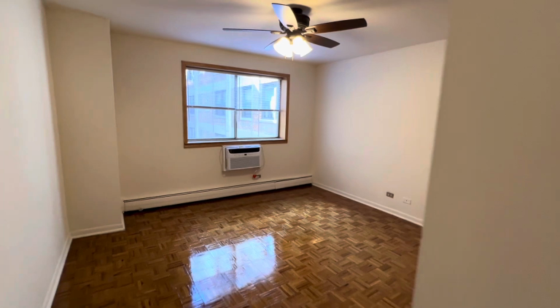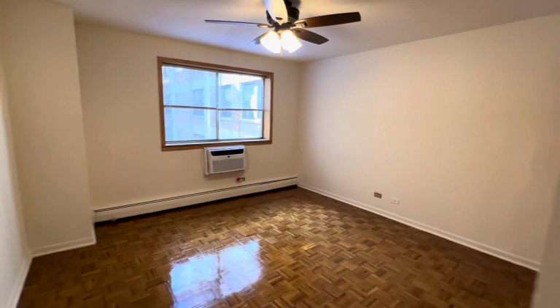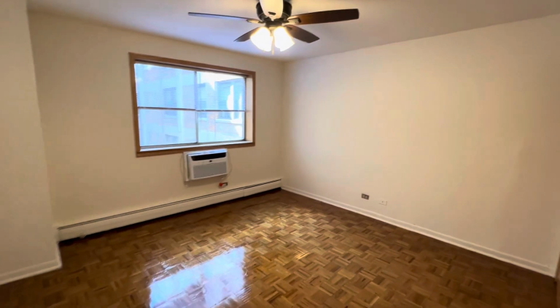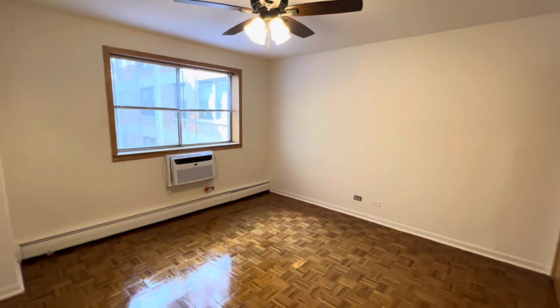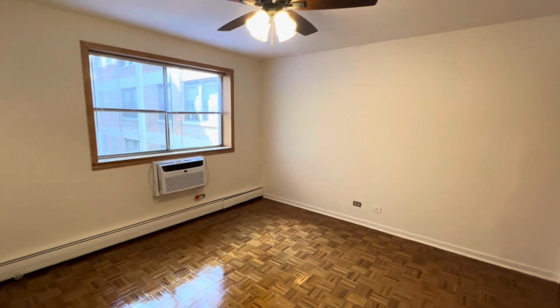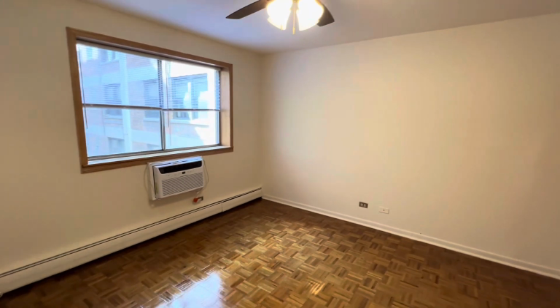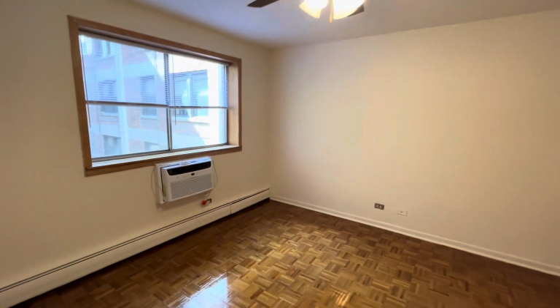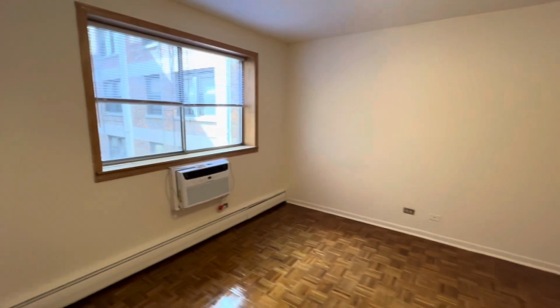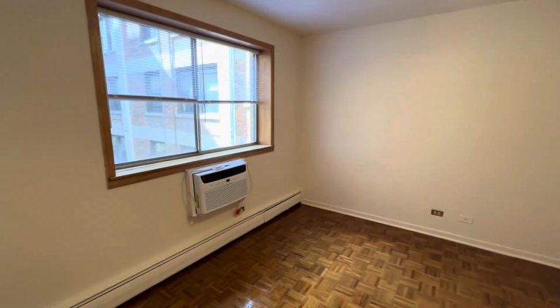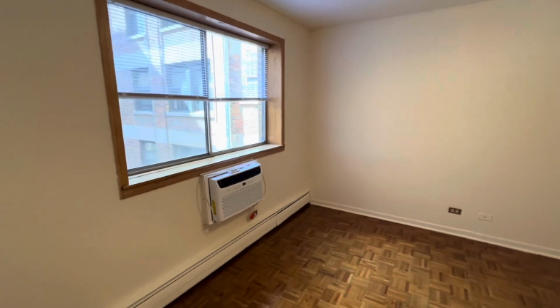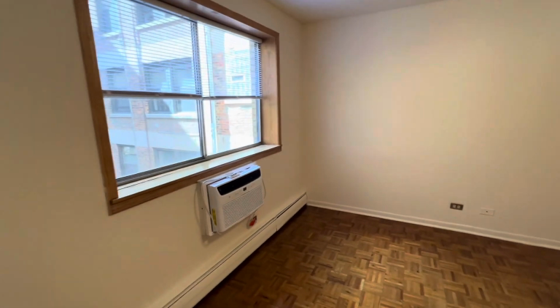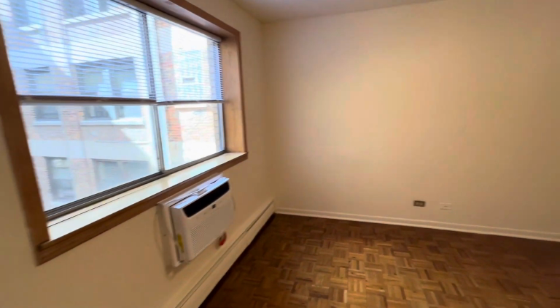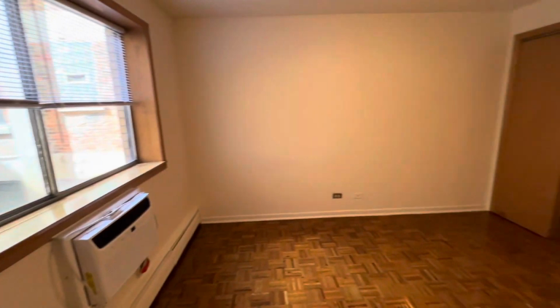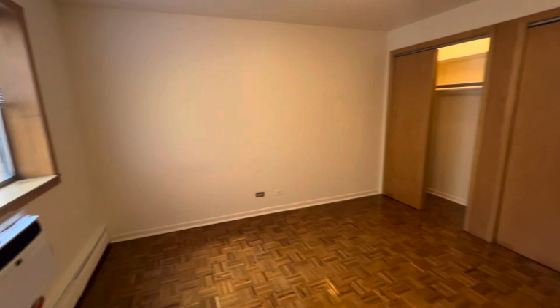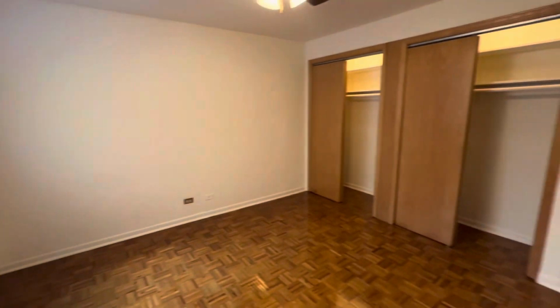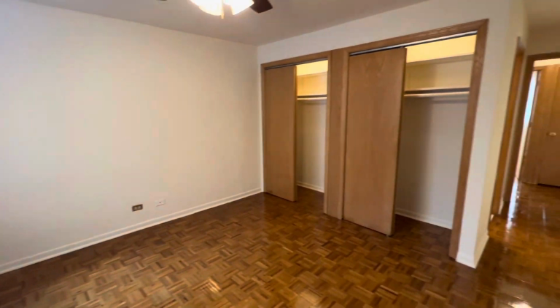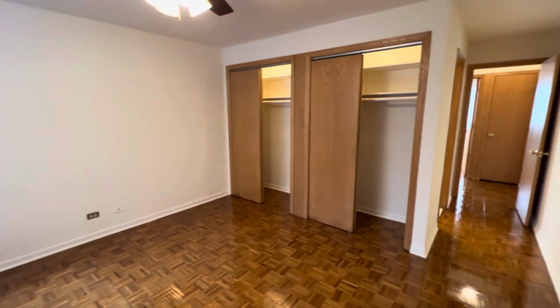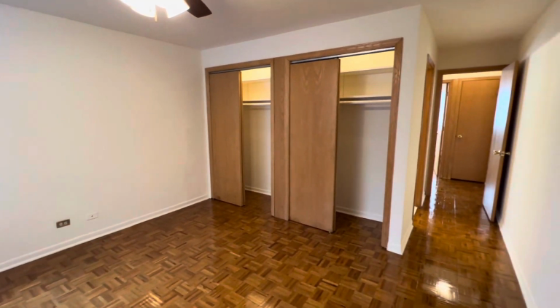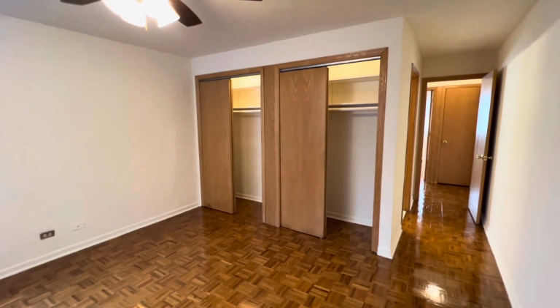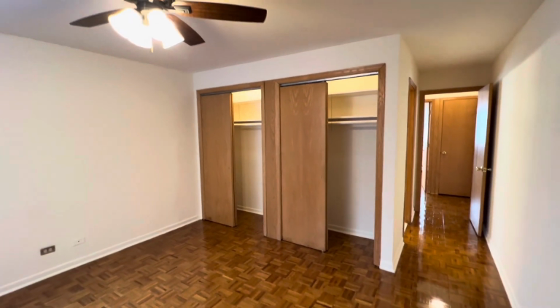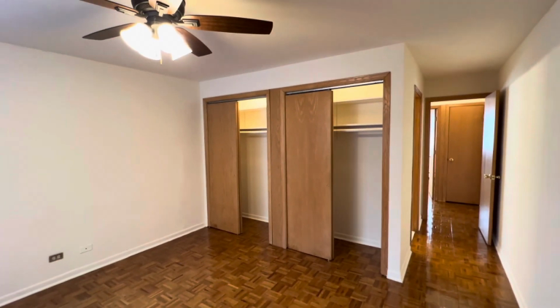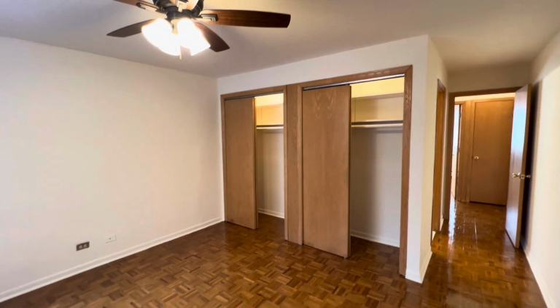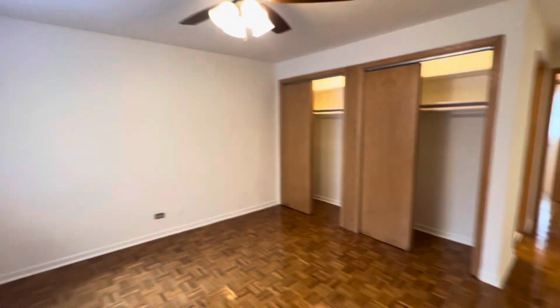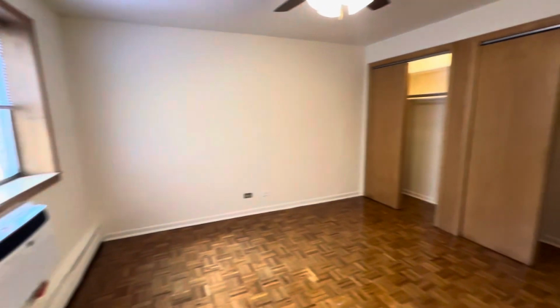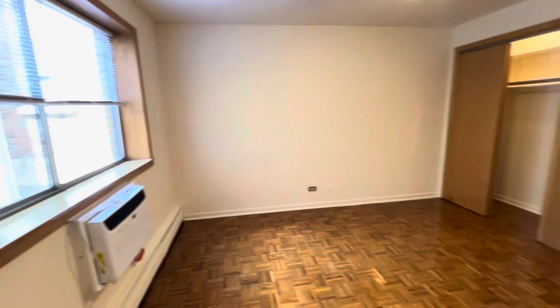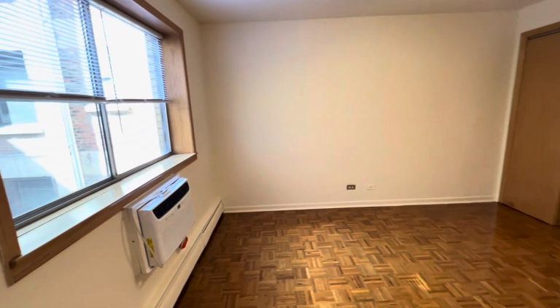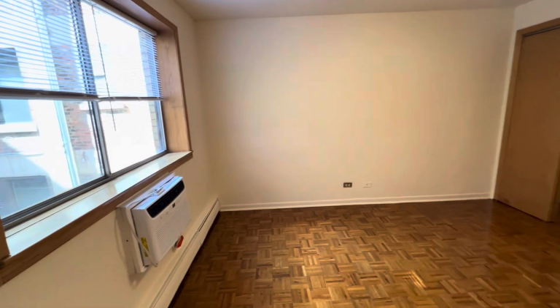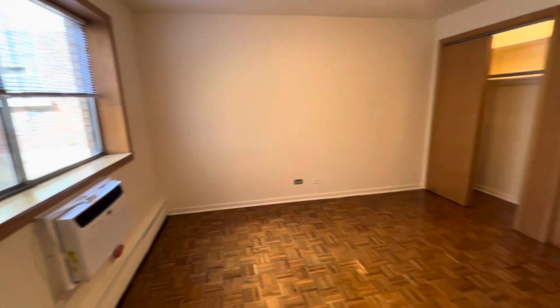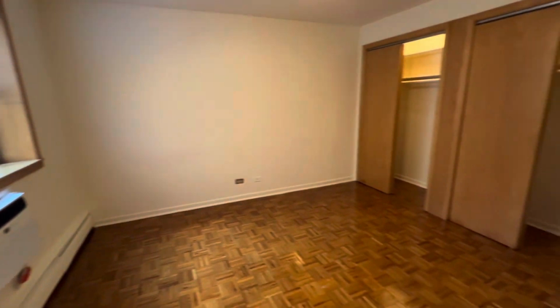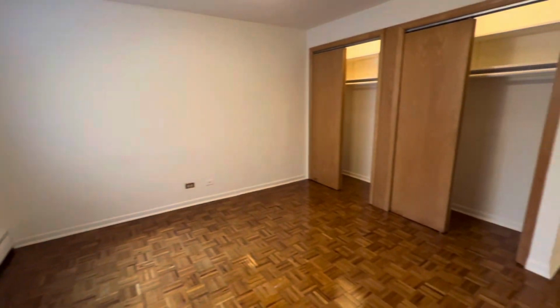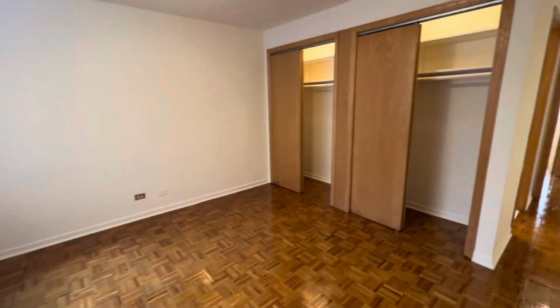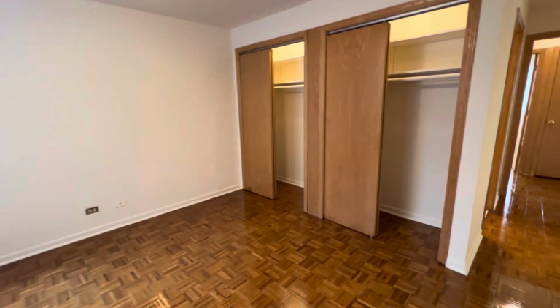This primary bedroom is massive. You can easily fit a king-size bed, desk, and dressers, with closet space all along that wall.